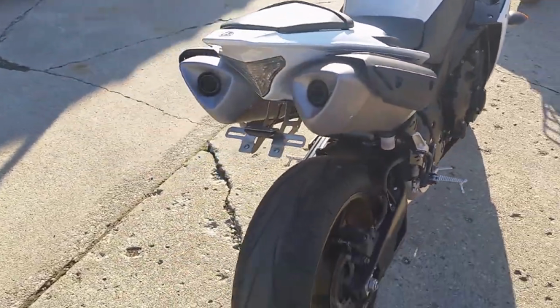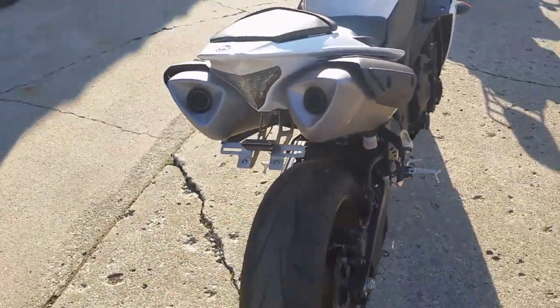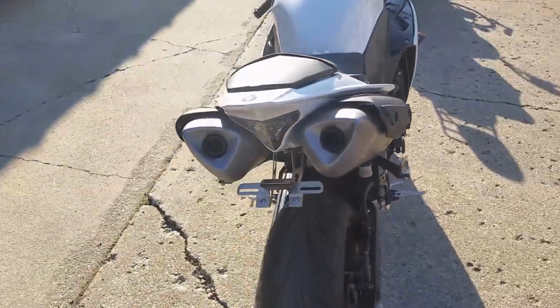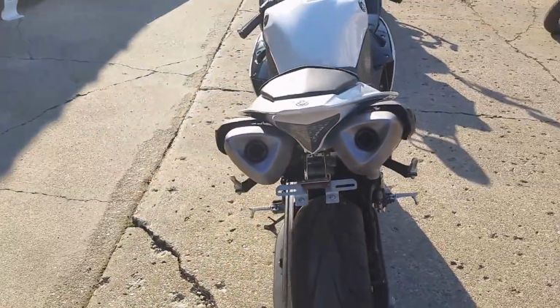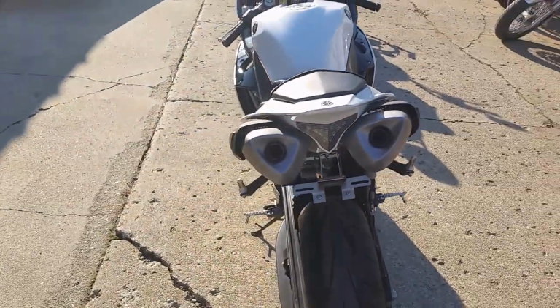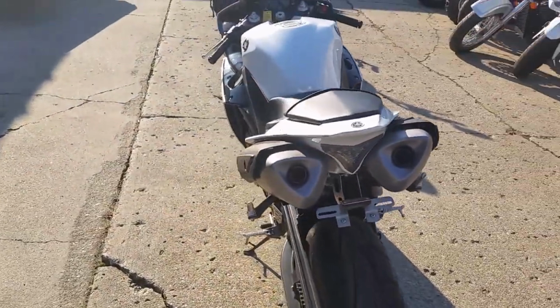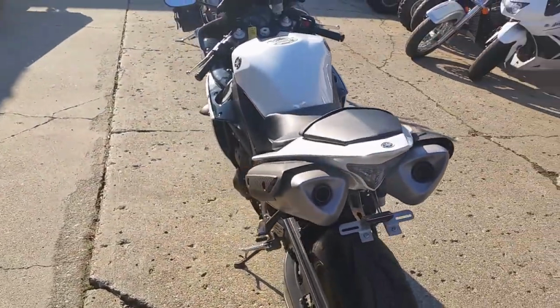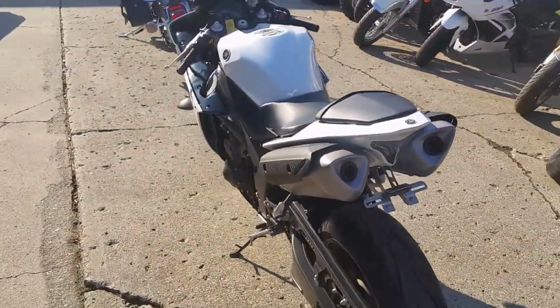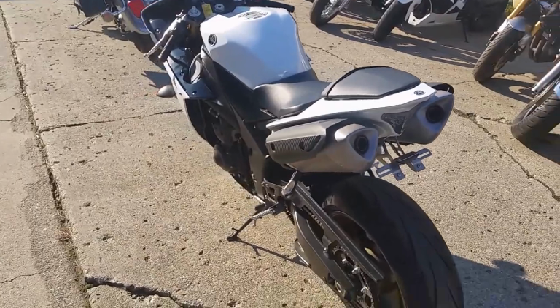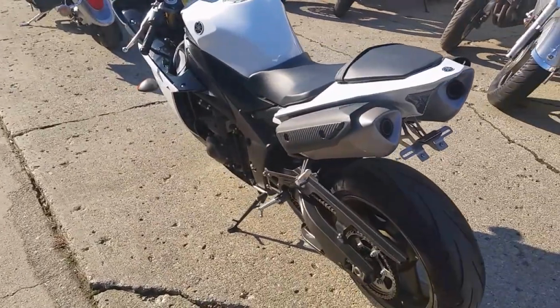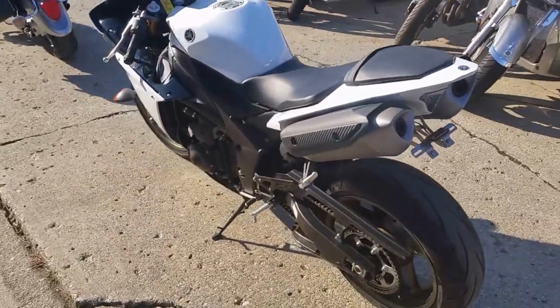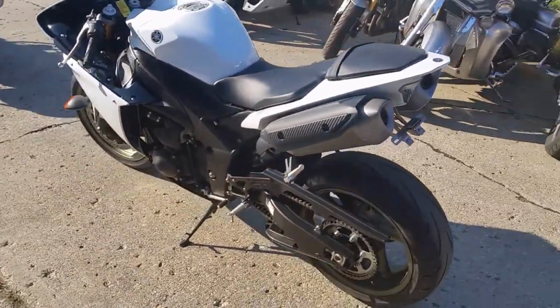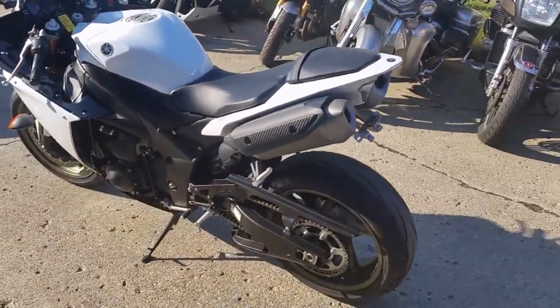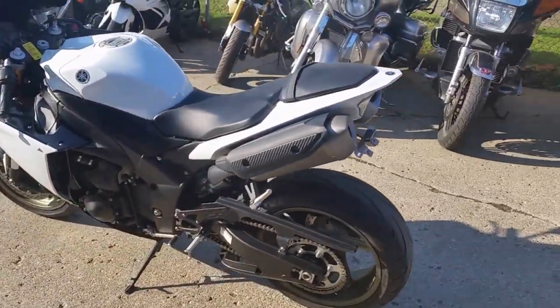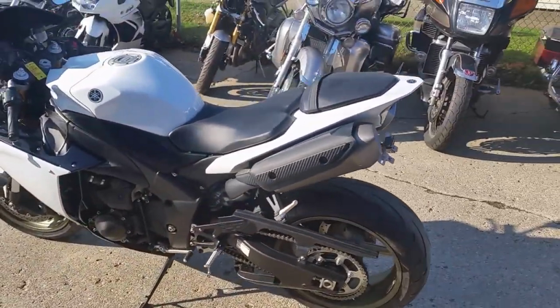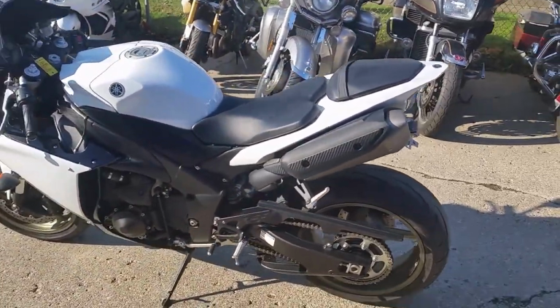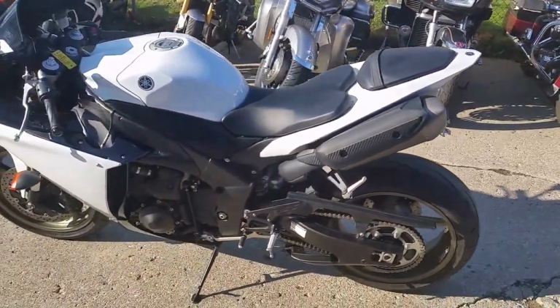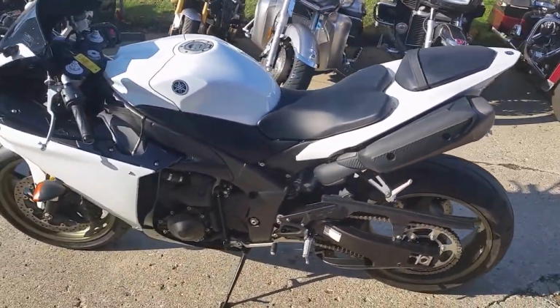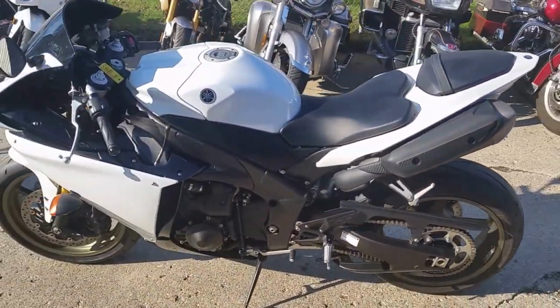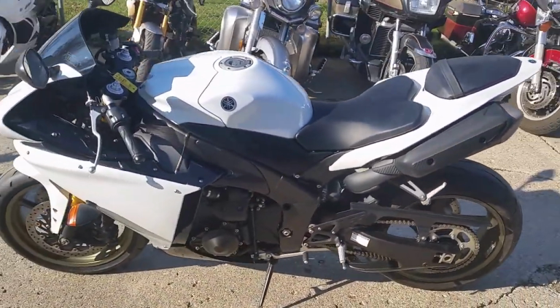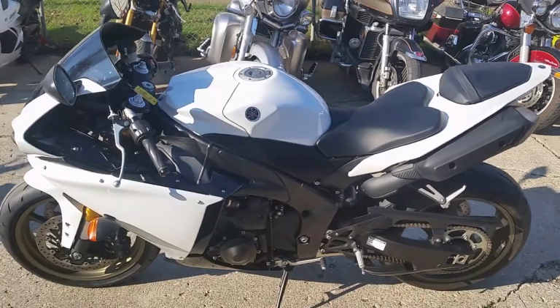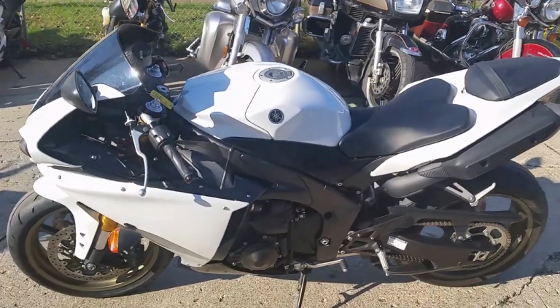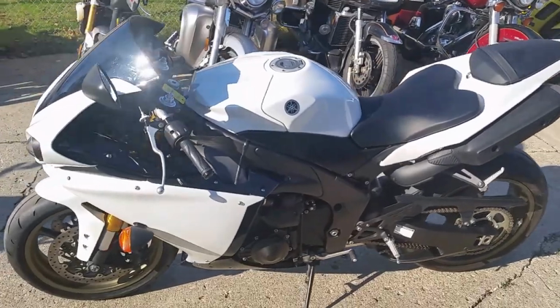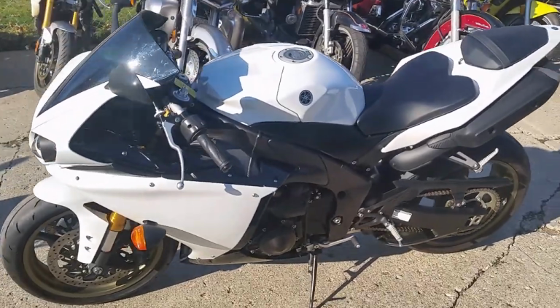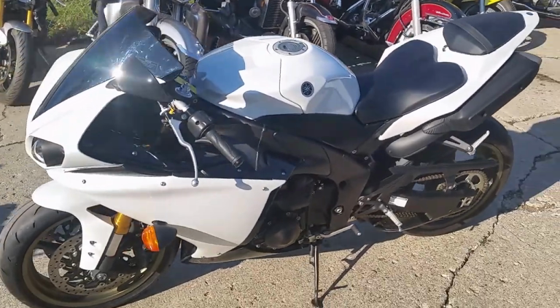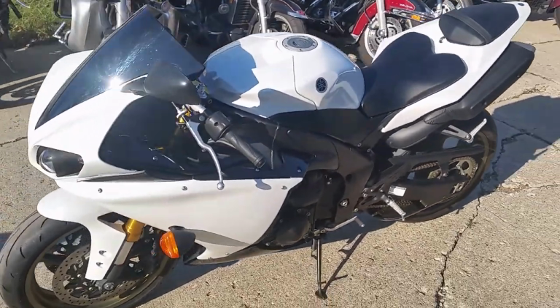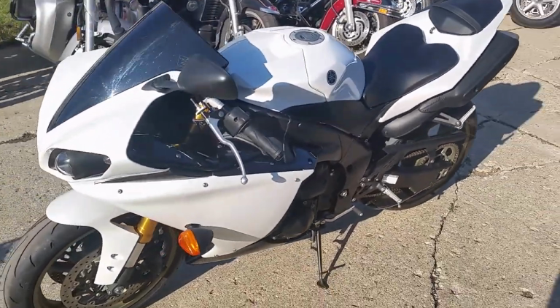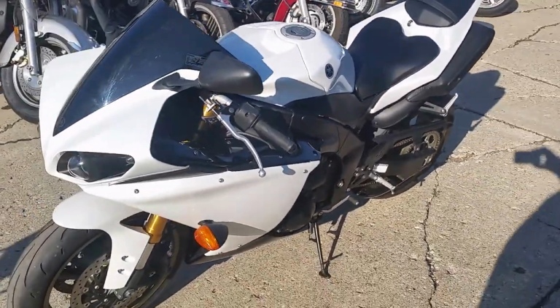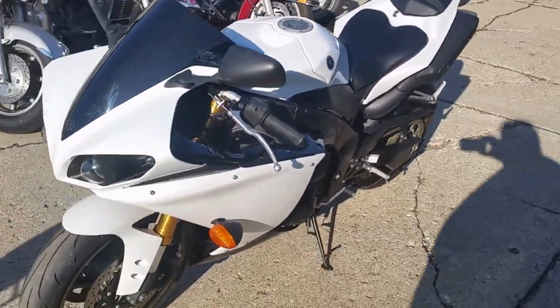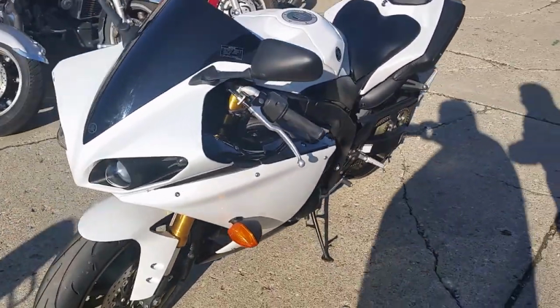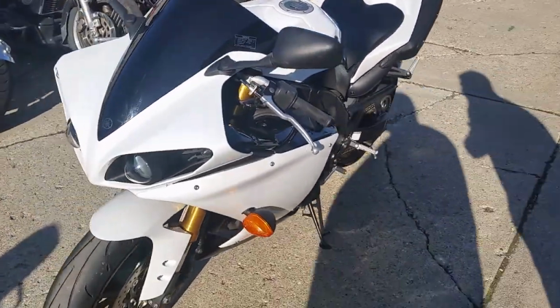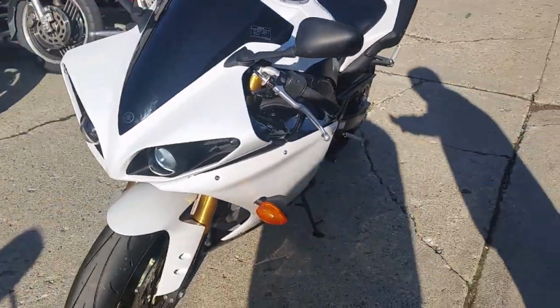Why buy new? This bike's got pro white paint, fender eliminator kit, integrated LED tail light and turn signals, blacked out windshield, and is under Yamaha factory warranty until 4-20-2020.